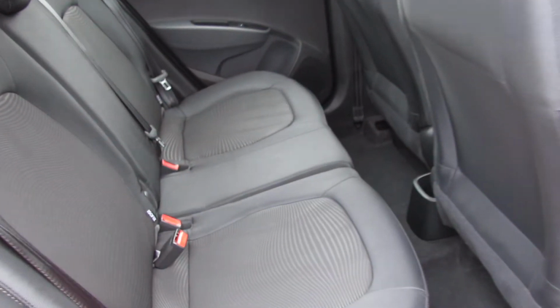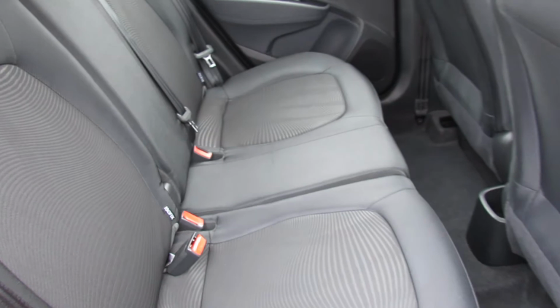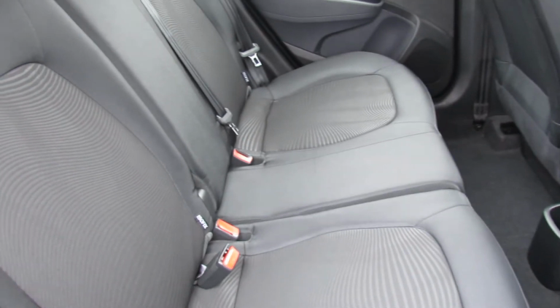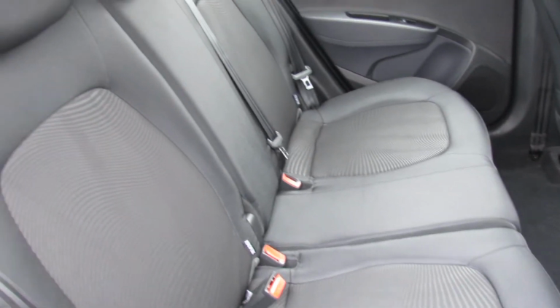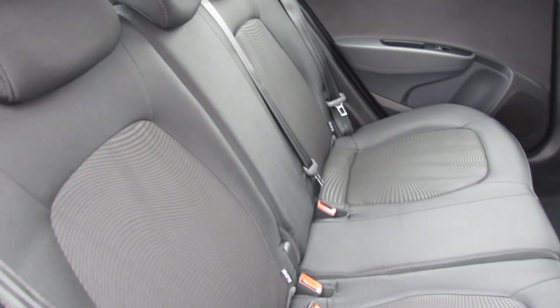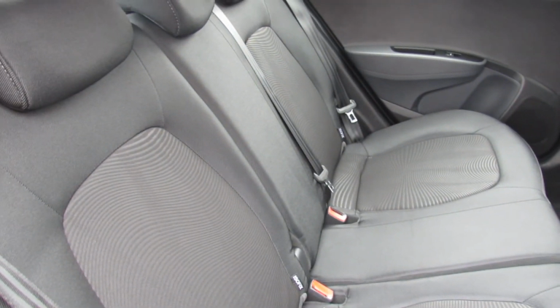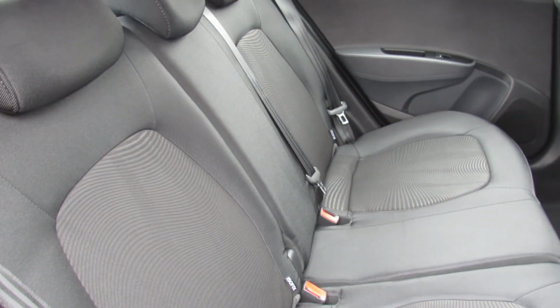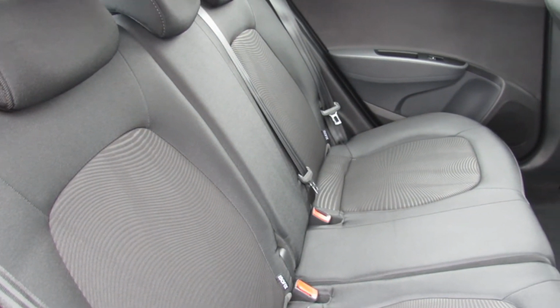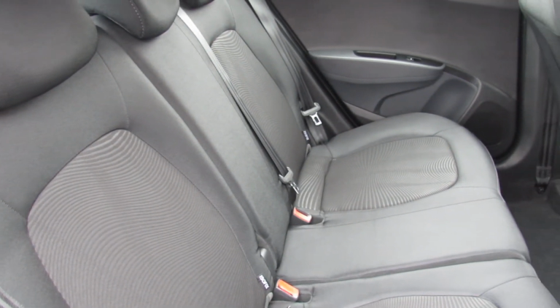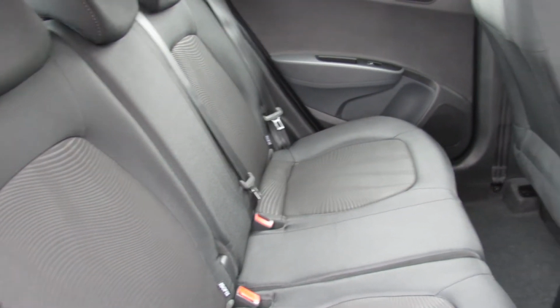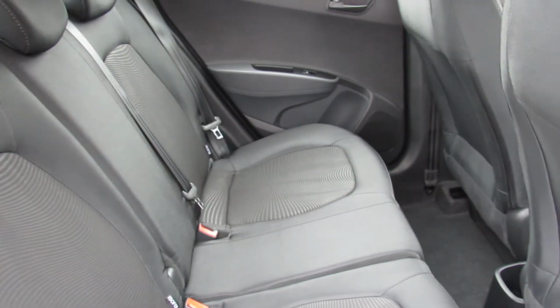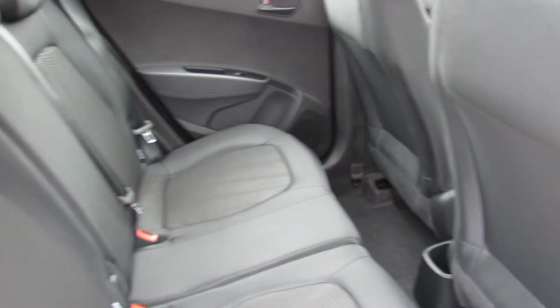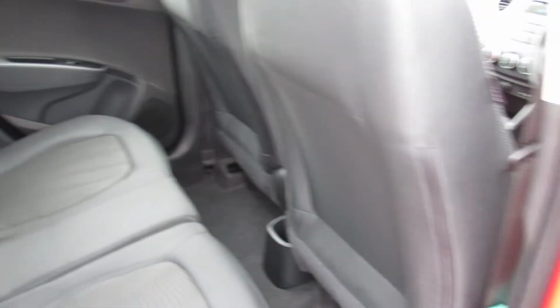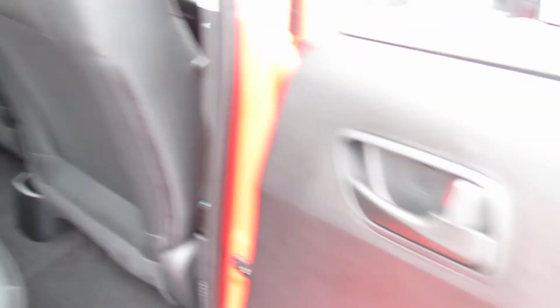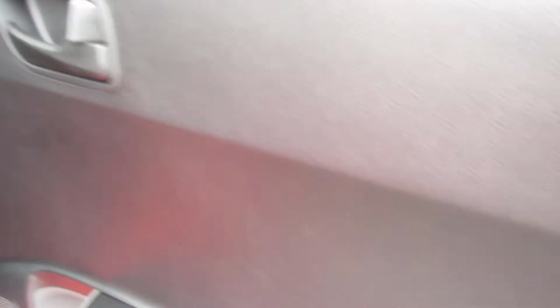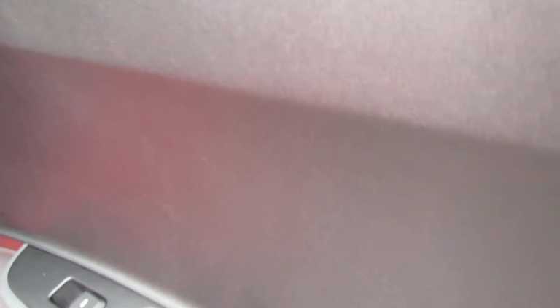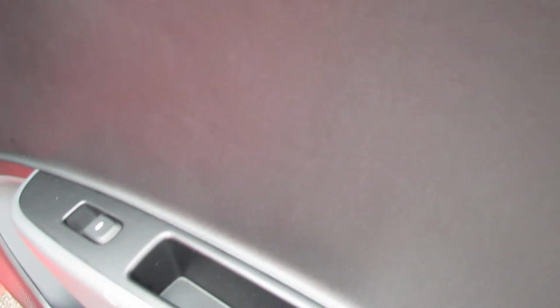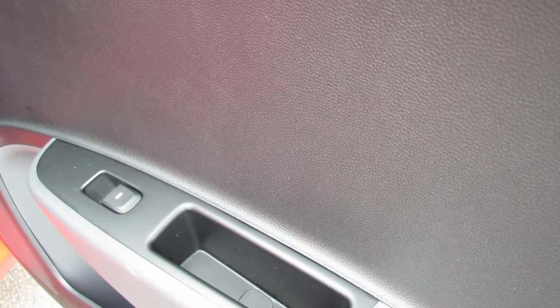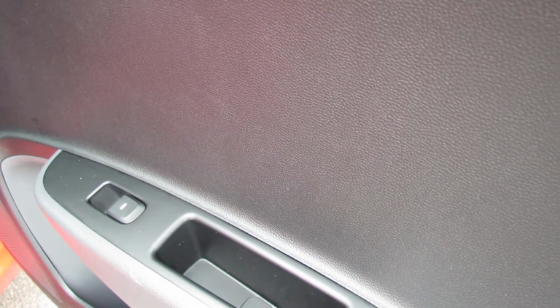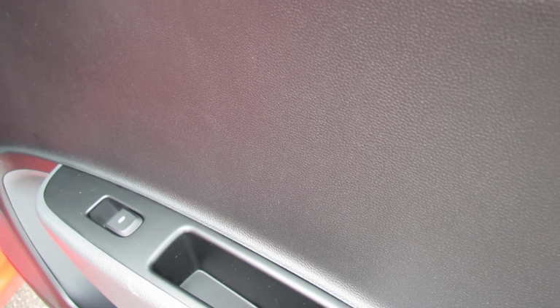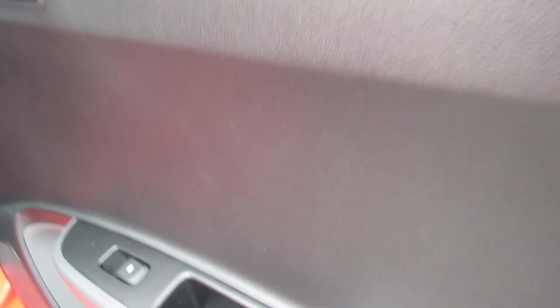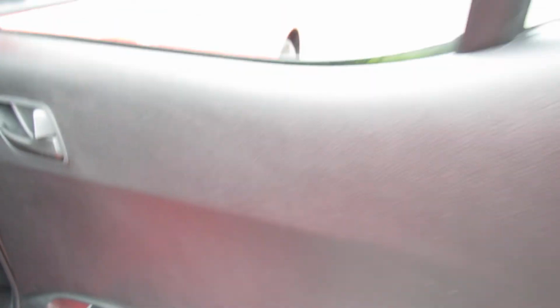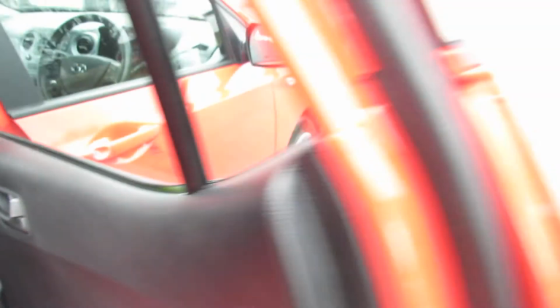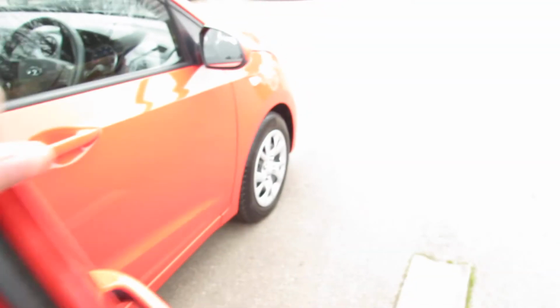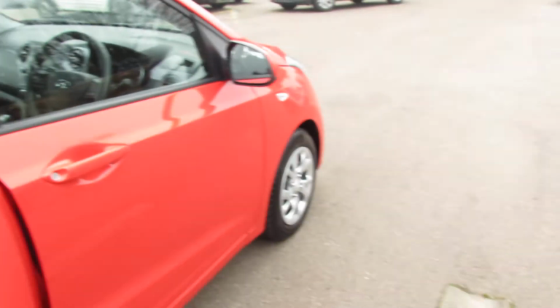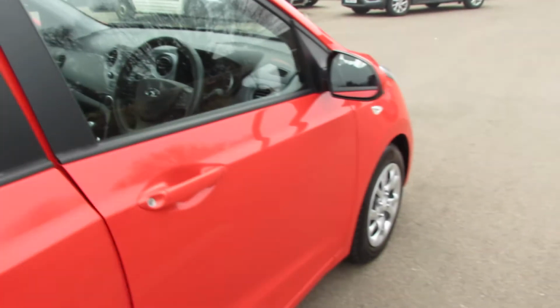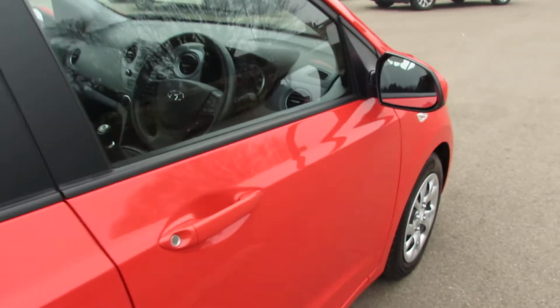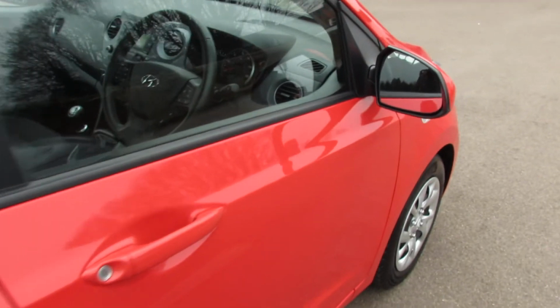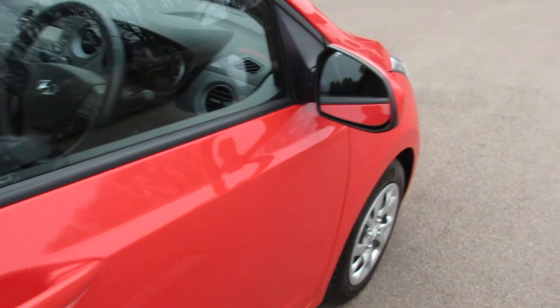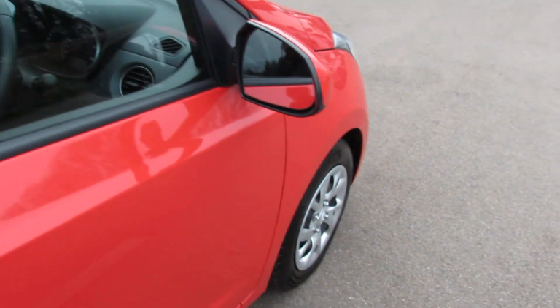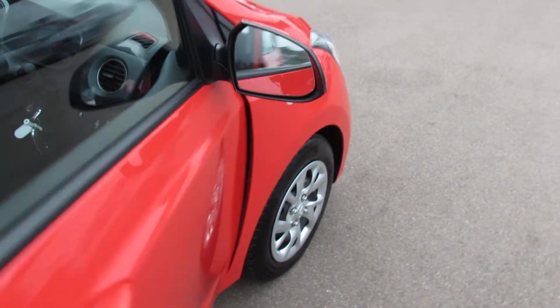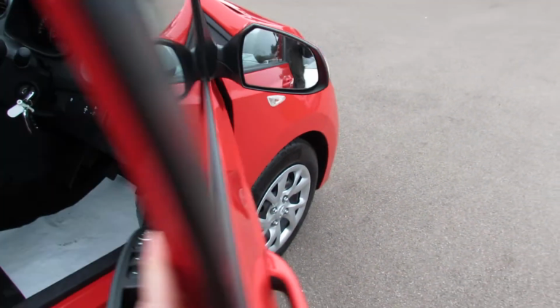In the back here we've got three proper seat belts - it is a proper three seater. Just showing you on the door here, we've also got rear electric windows, and you can lock those out from the front if you have children in the back.